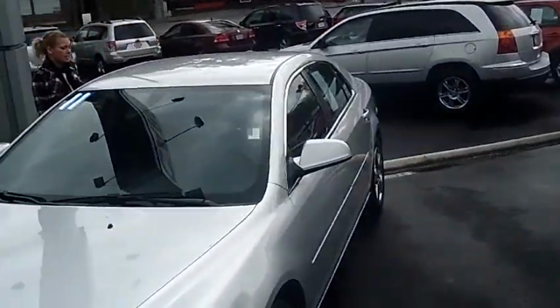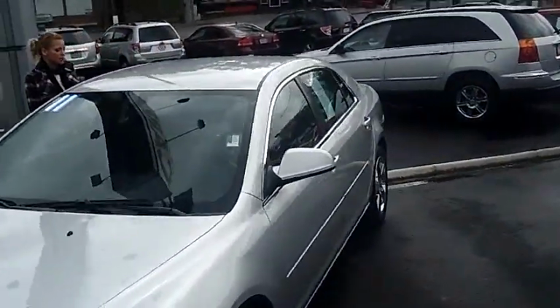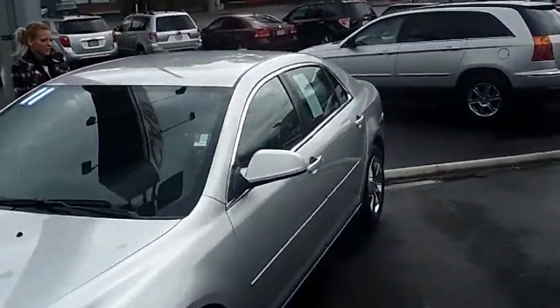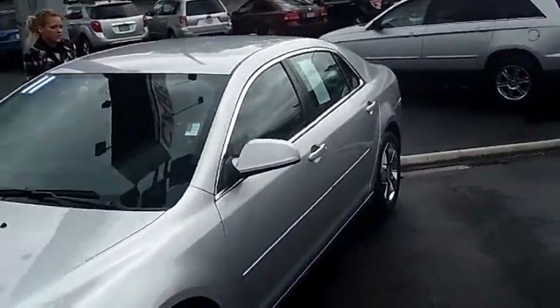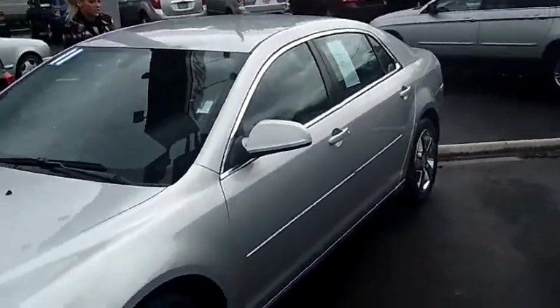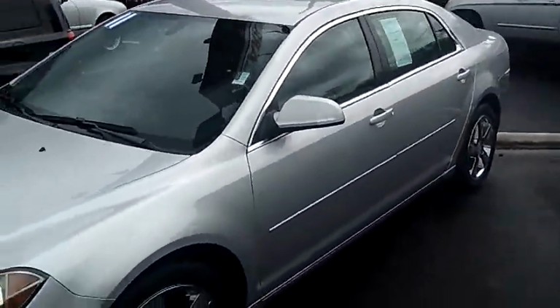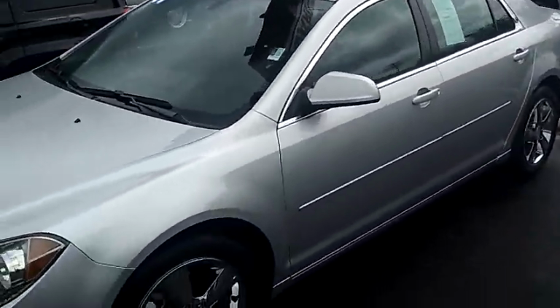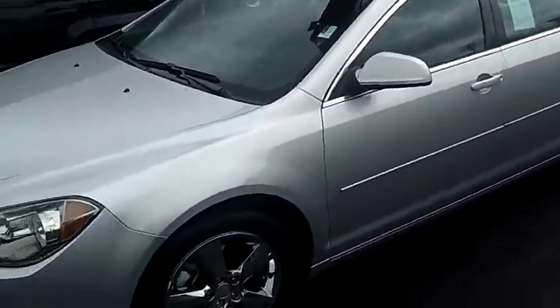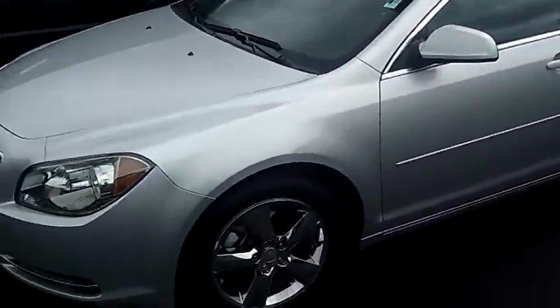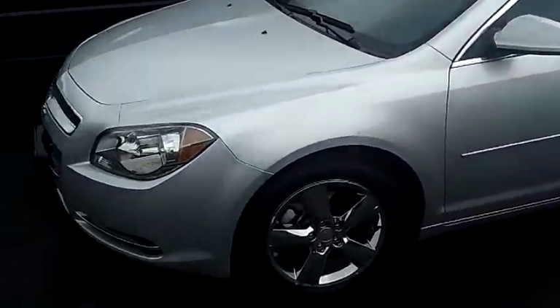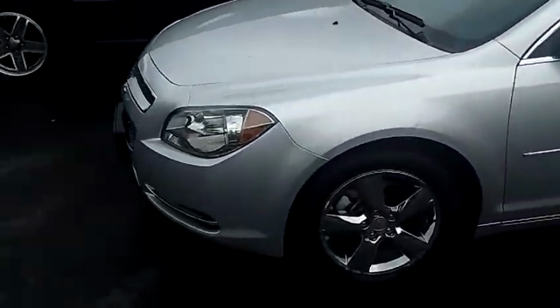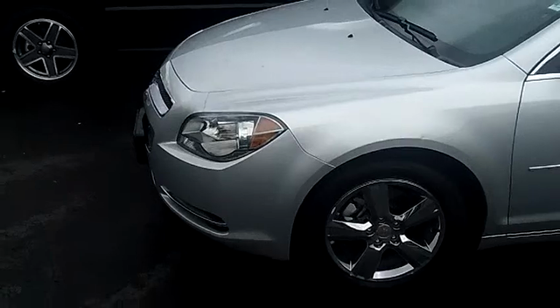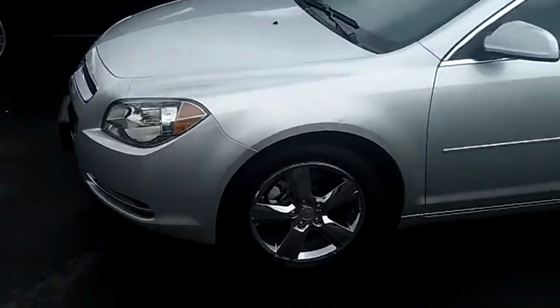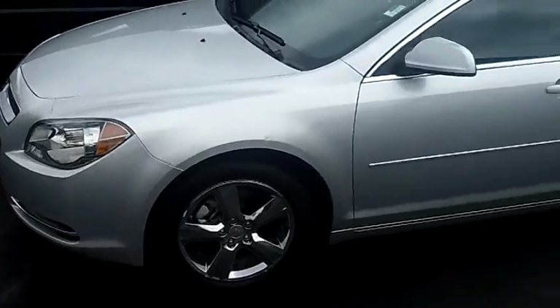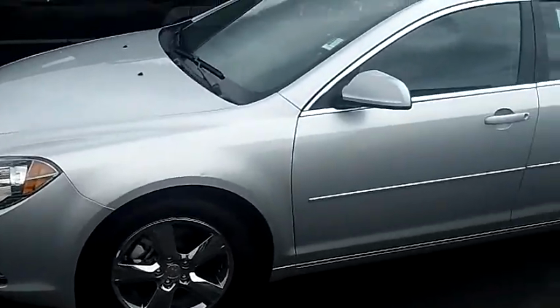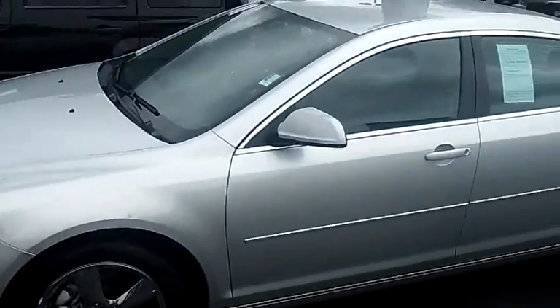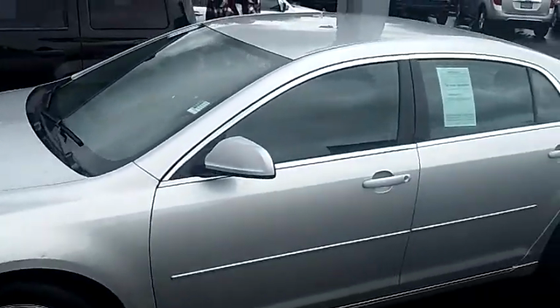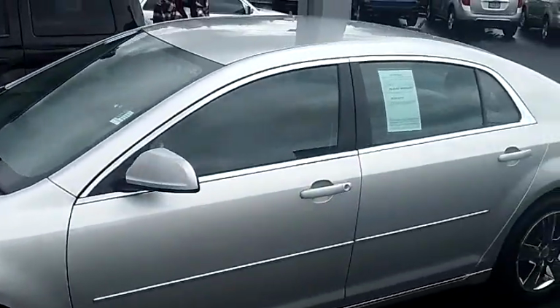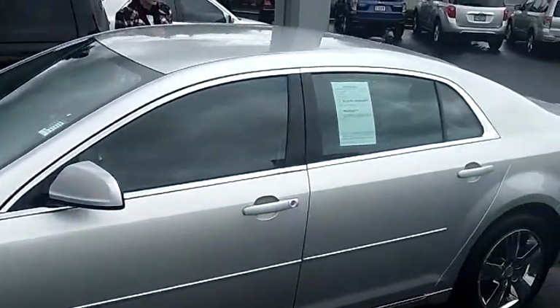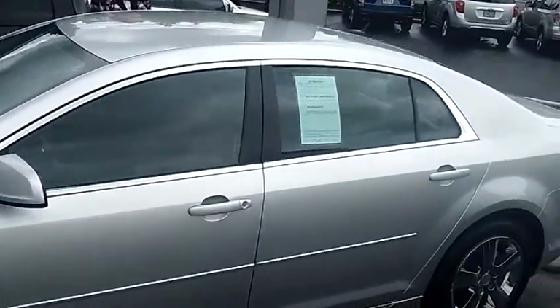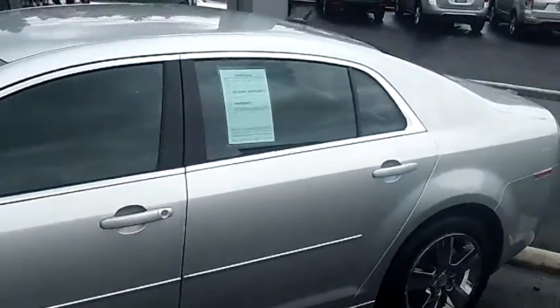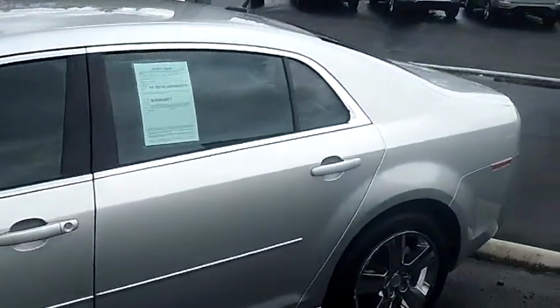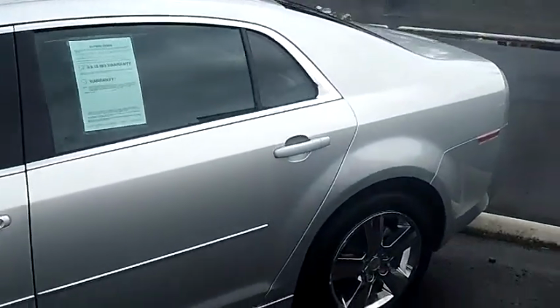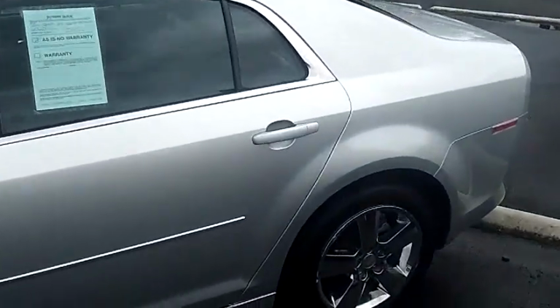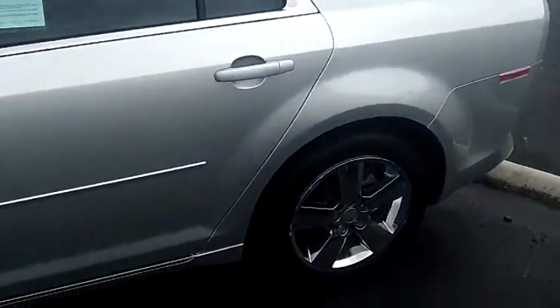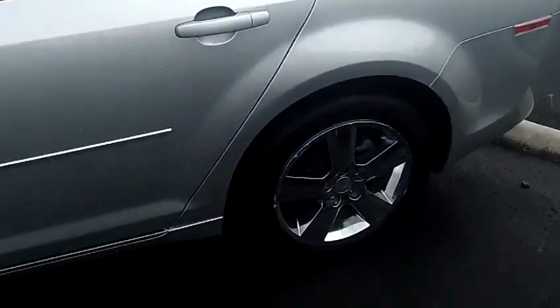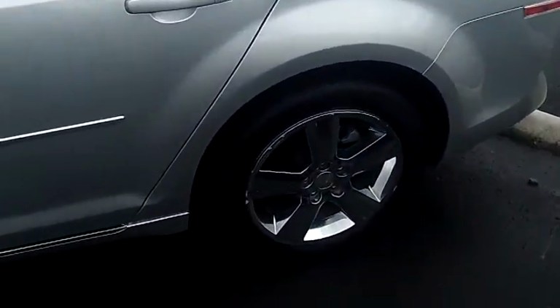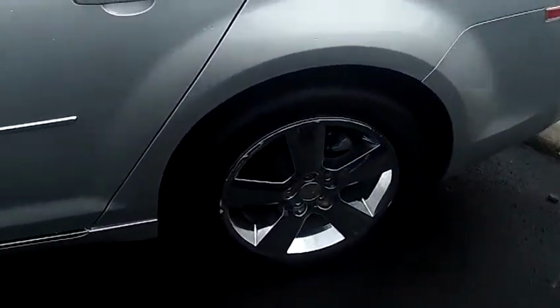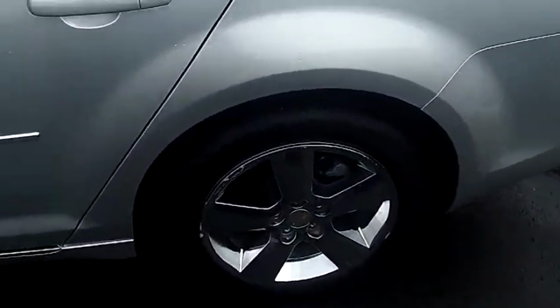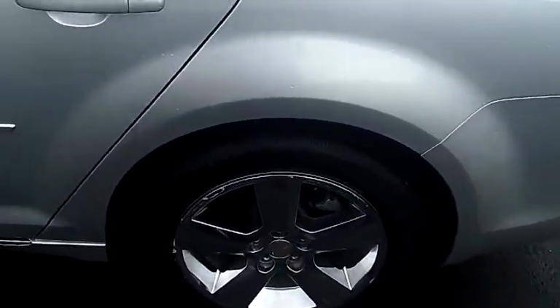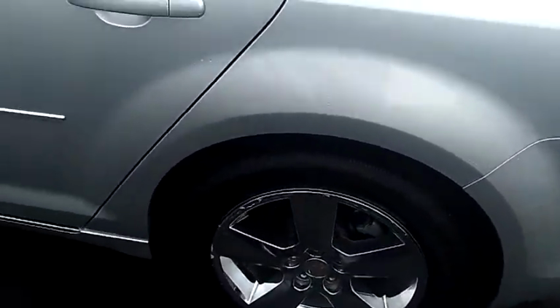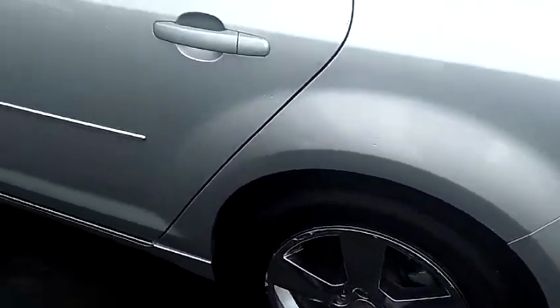The stock number for this vehicle is WP2374. This vehicle is a 4-cylinder, 2.4-liter, automatic 6-speed with overdrive.